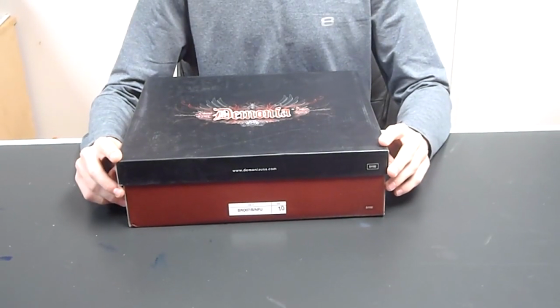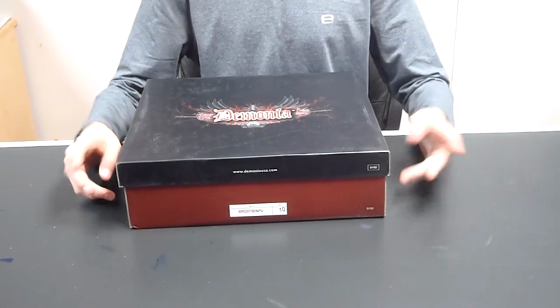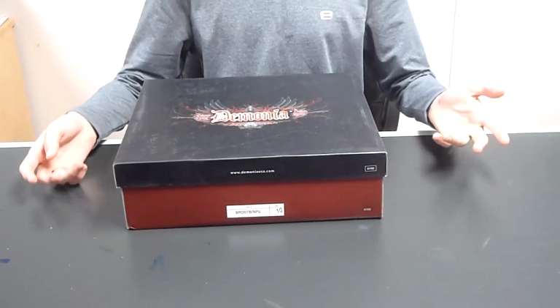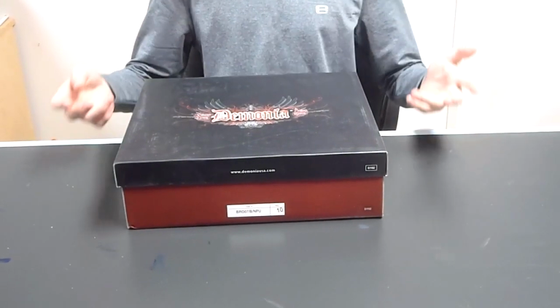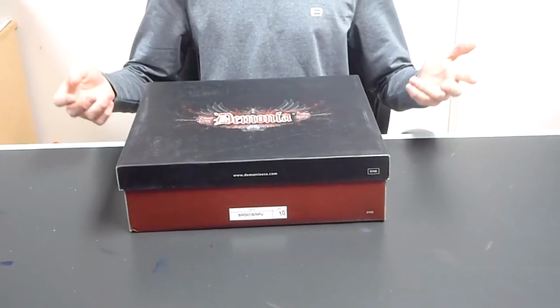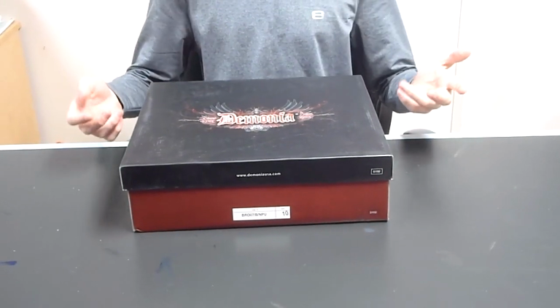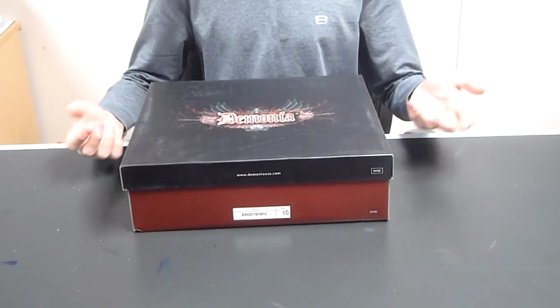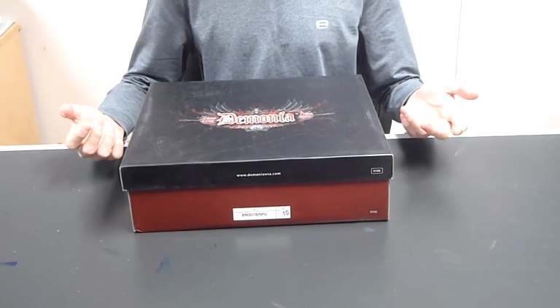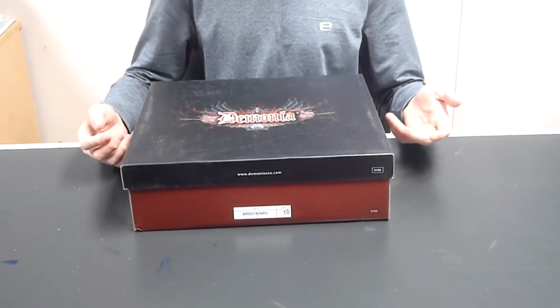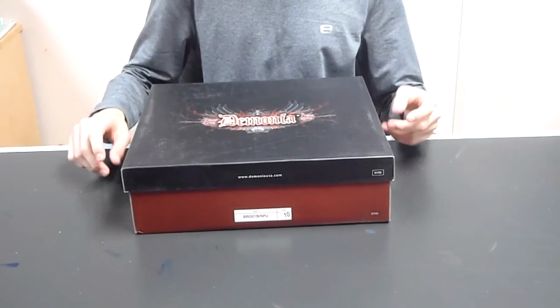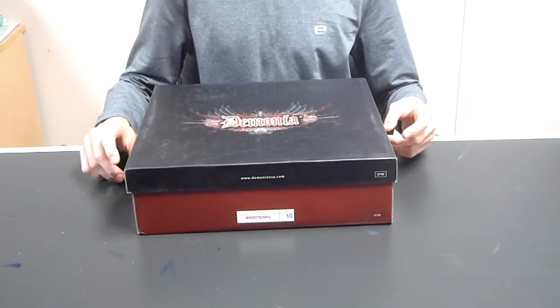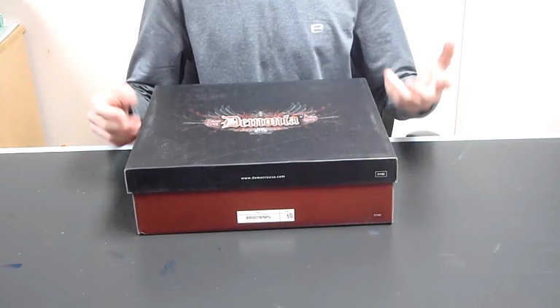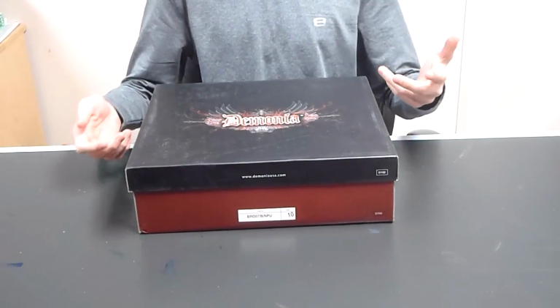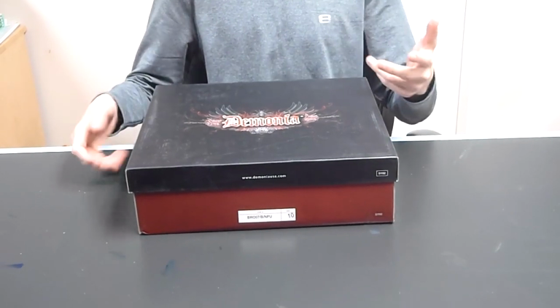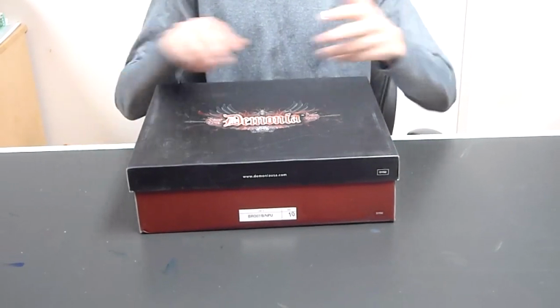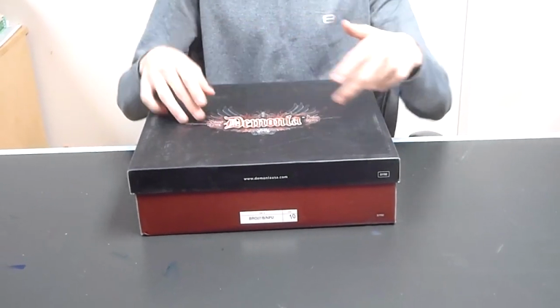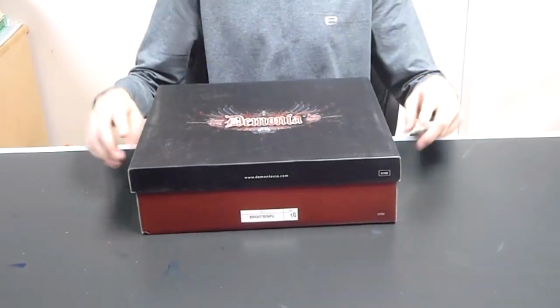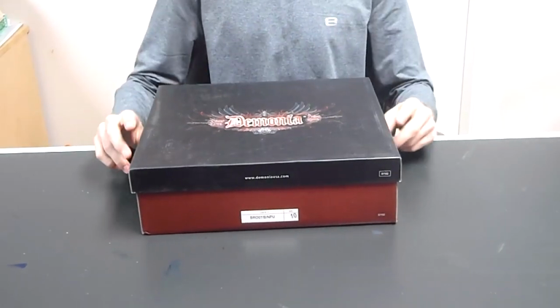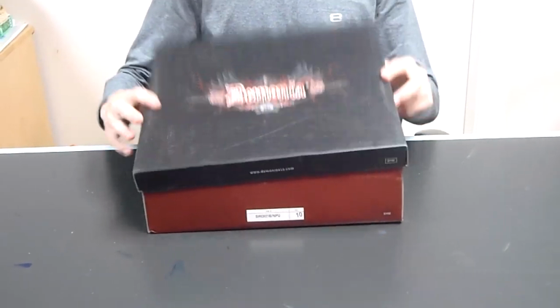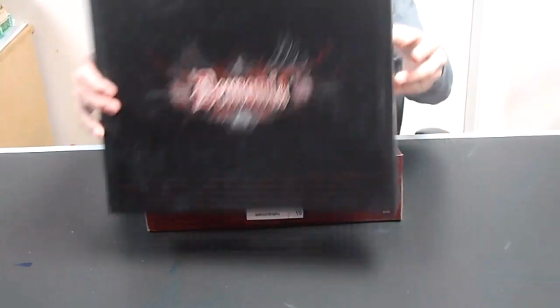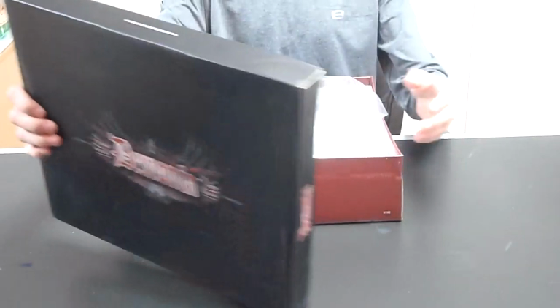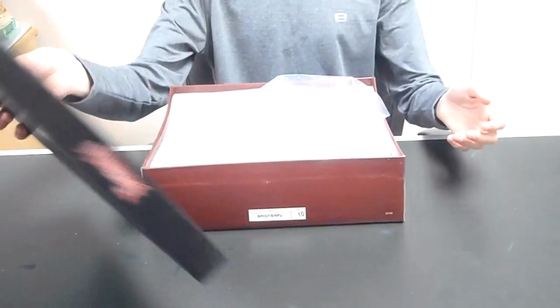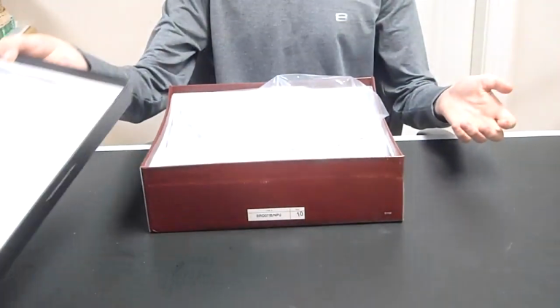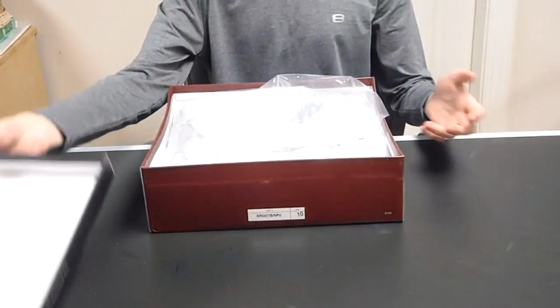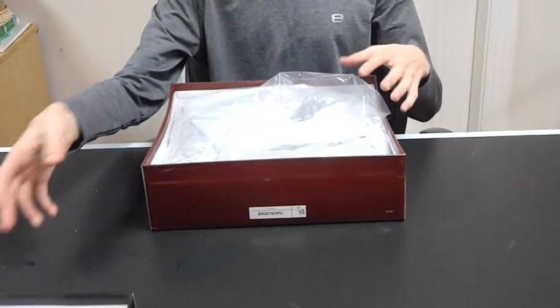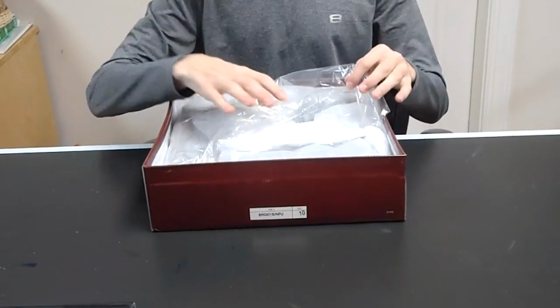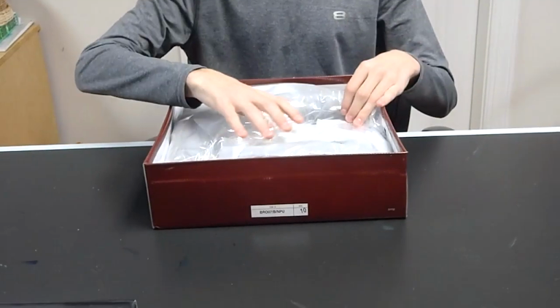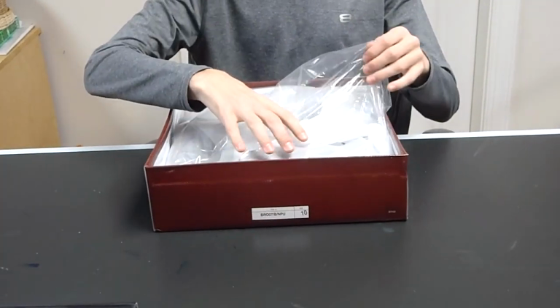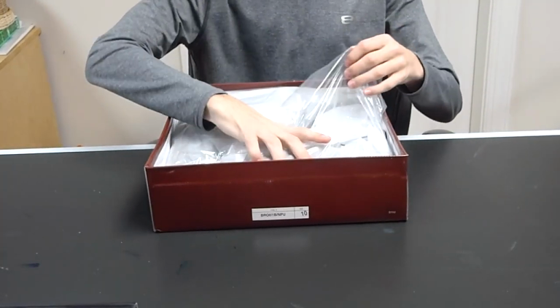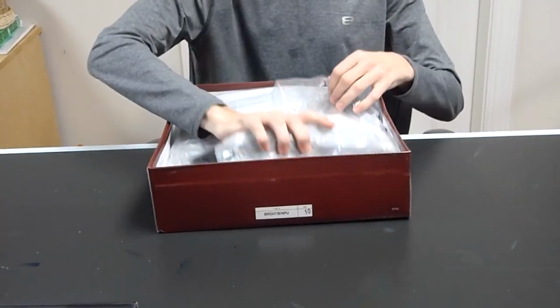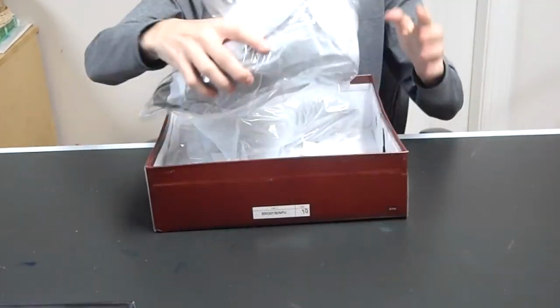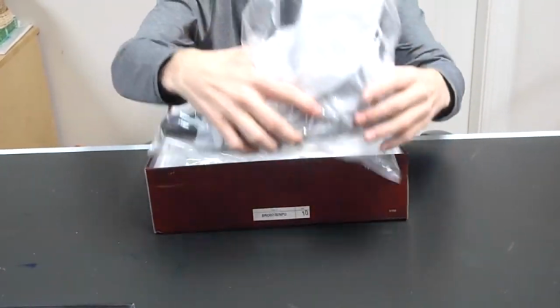Hey YouTube, today I'm going to be unboxing my new Demonia shoes. They come in a giant box so that they can lay flat. Inside there's nothing but the shoes. They each come individually wrapped.